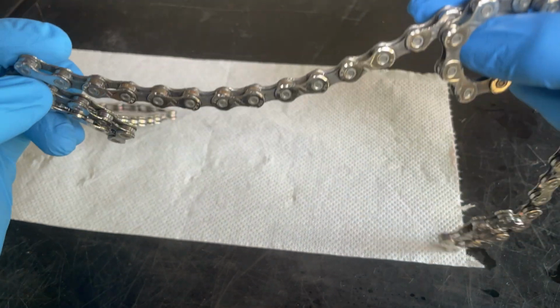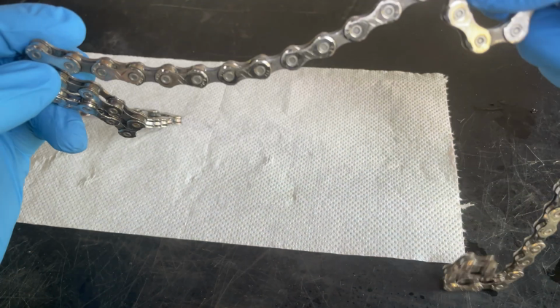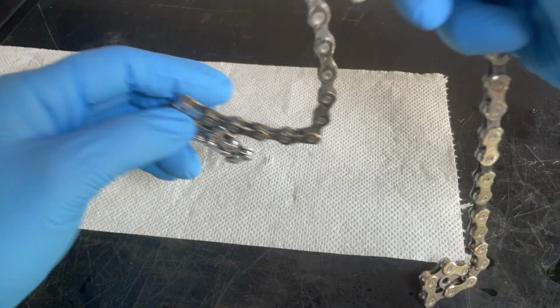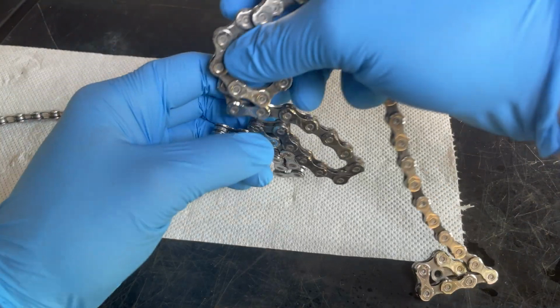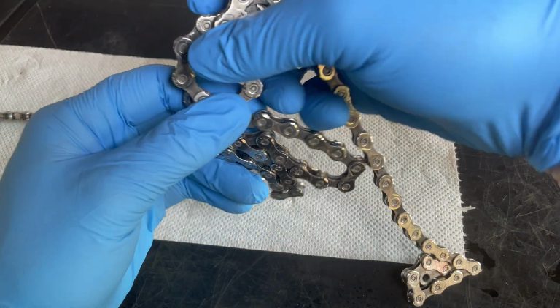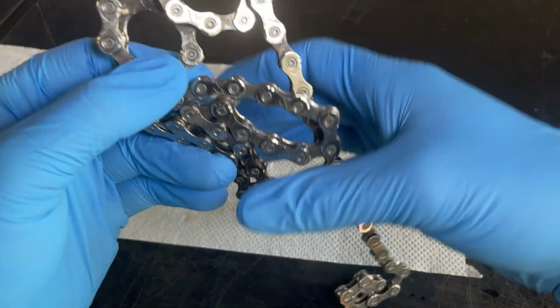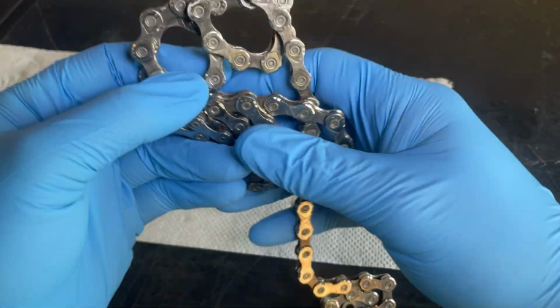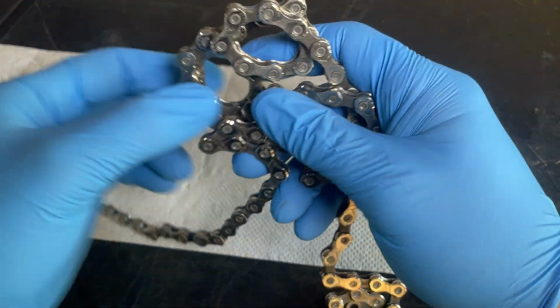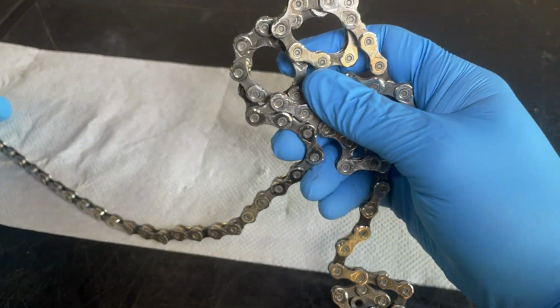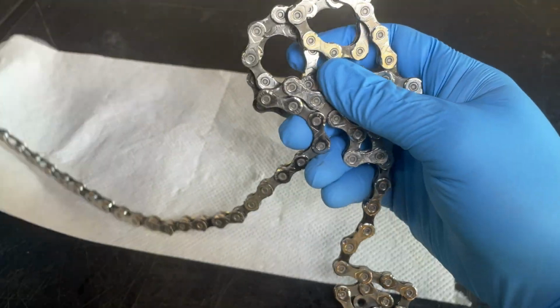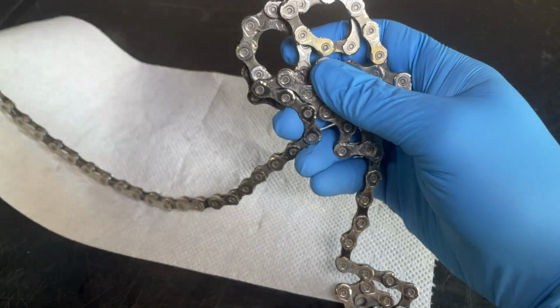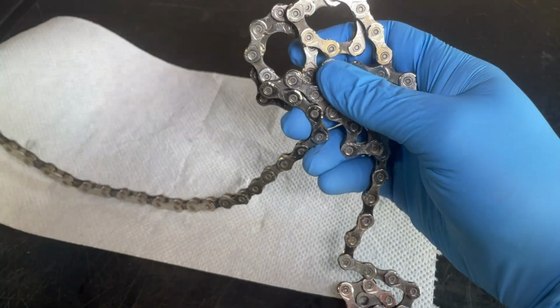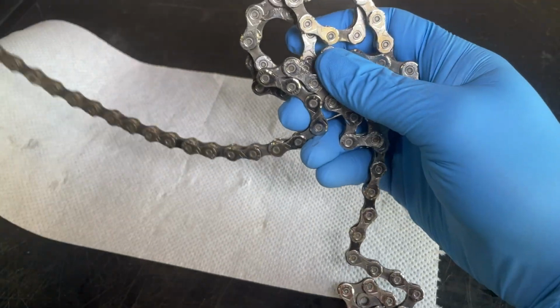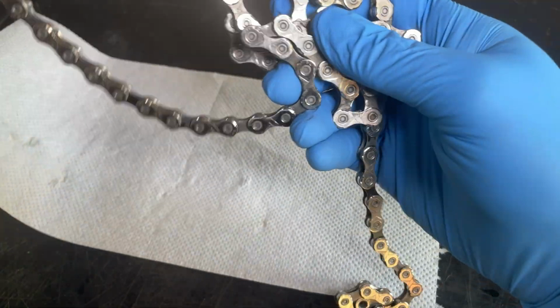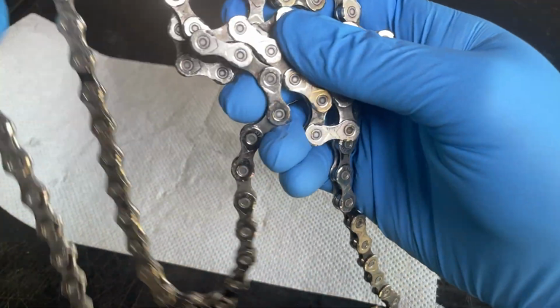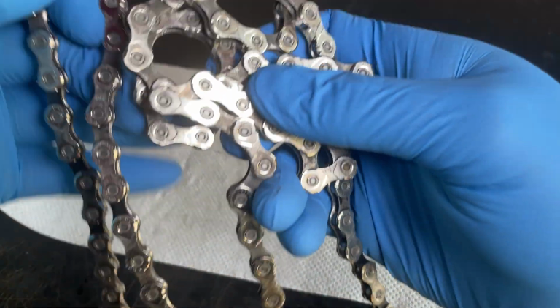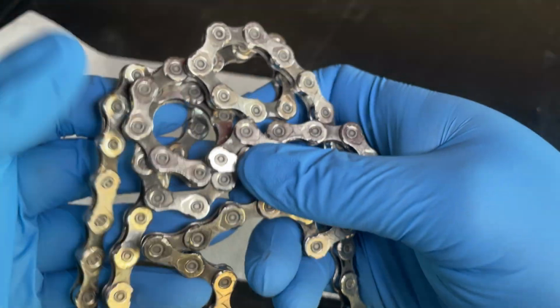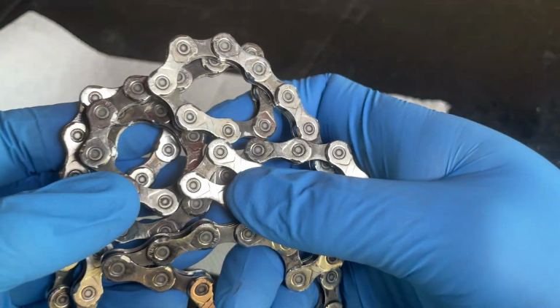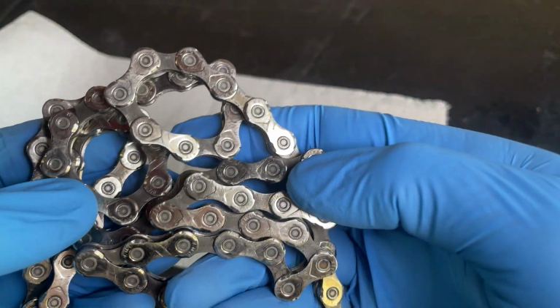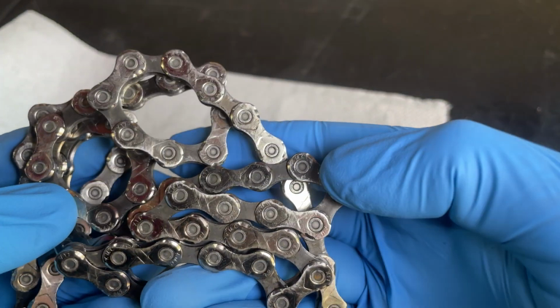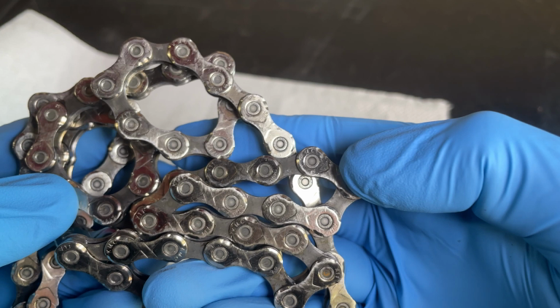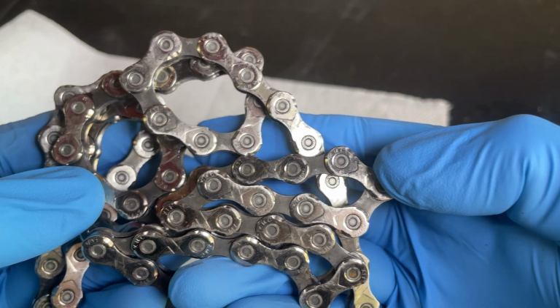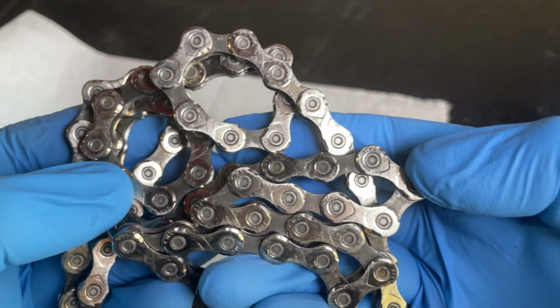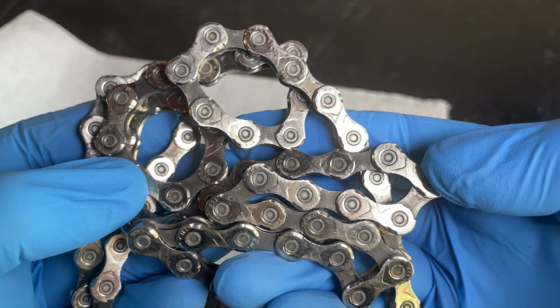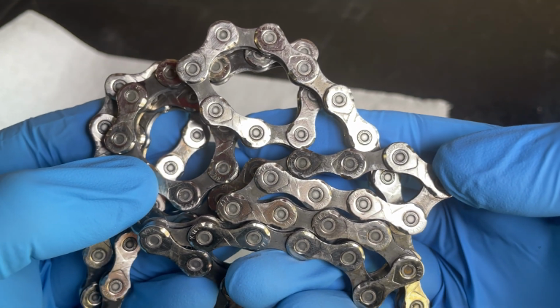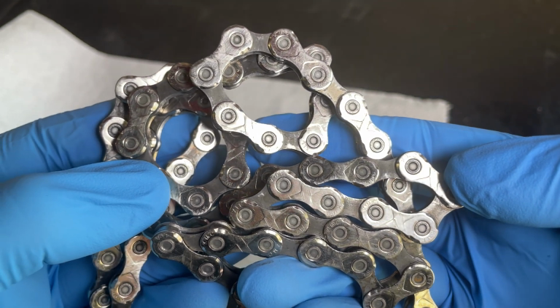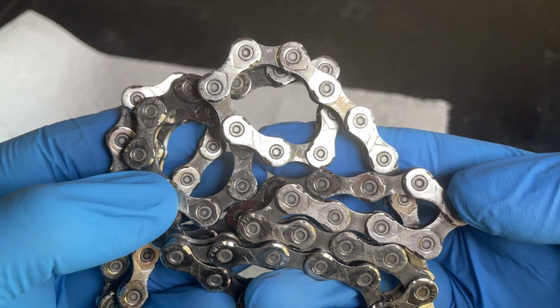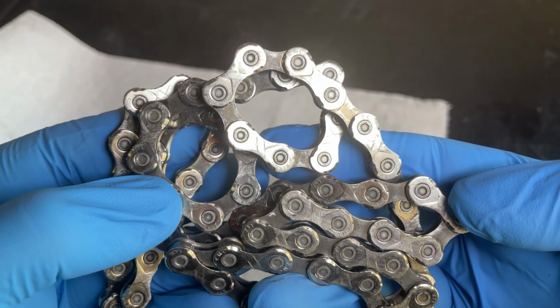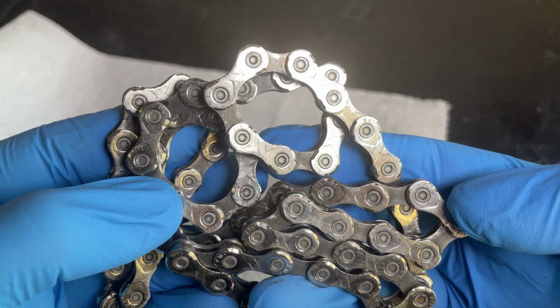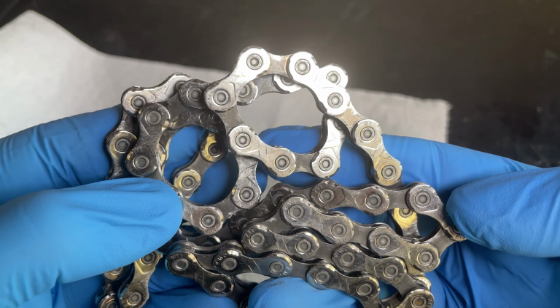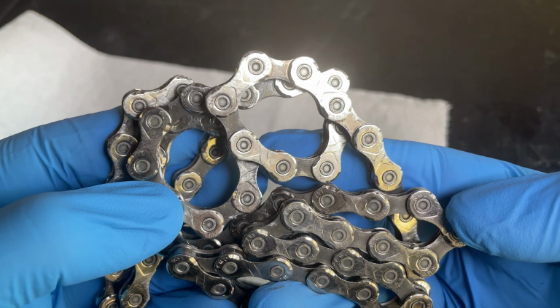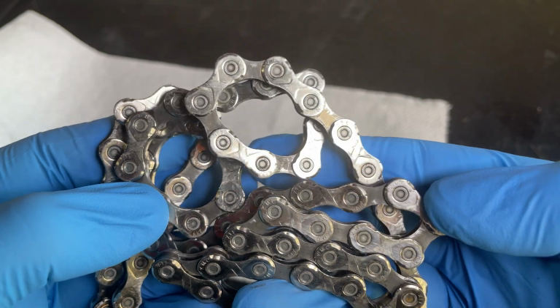Most people will be happy with this — stick it back on the bike, lube it and away they go. But we're going to put it through the ultrasonic cleaner to see how much more contamination it can remove.